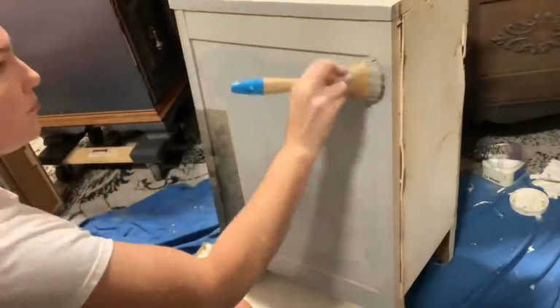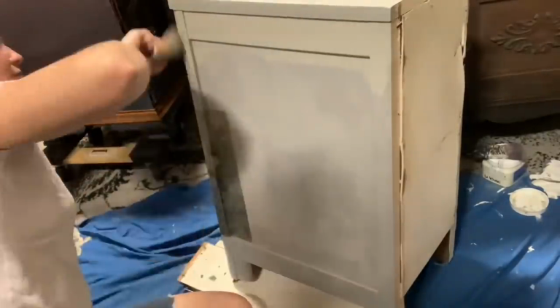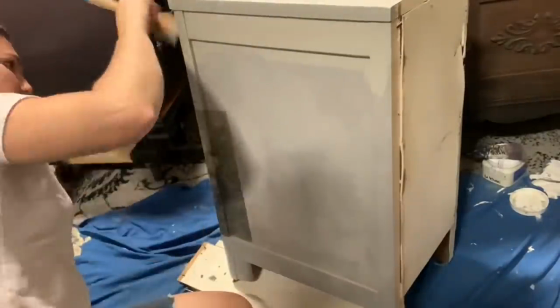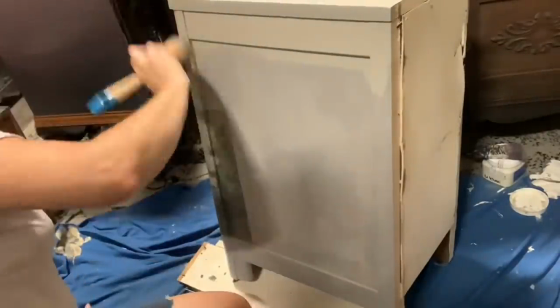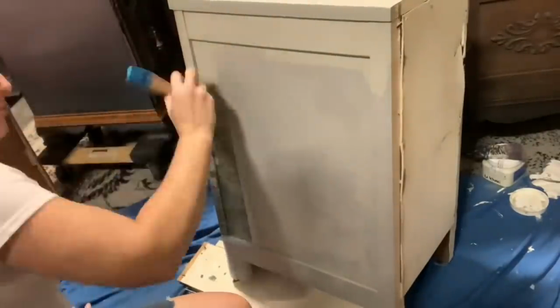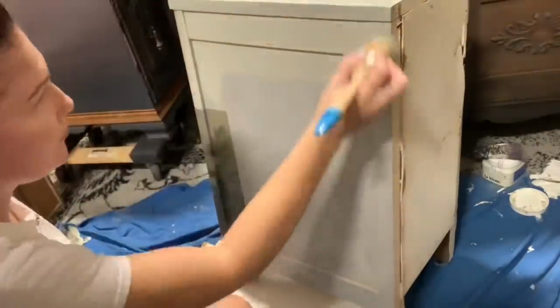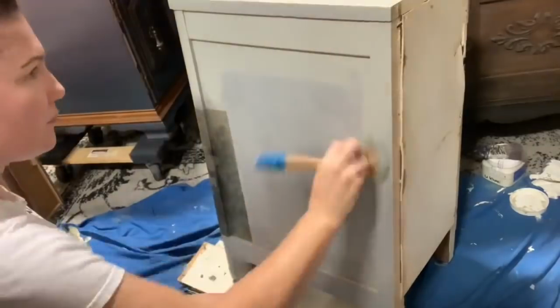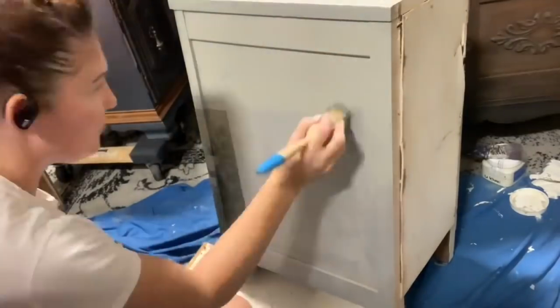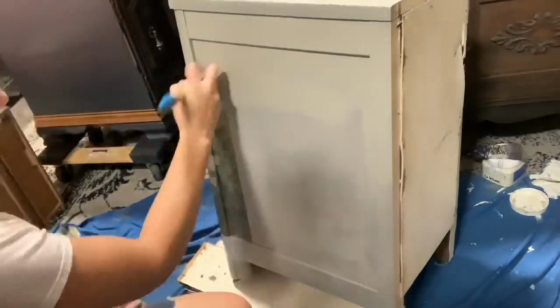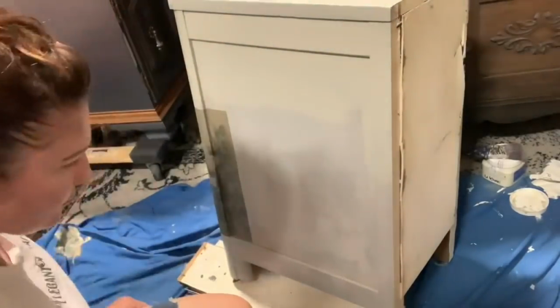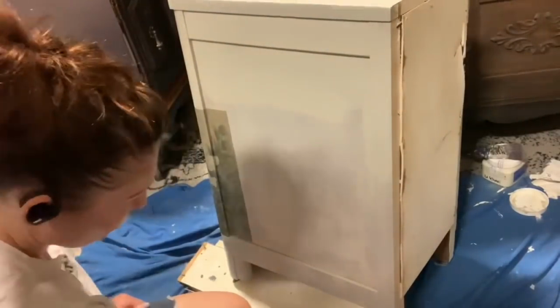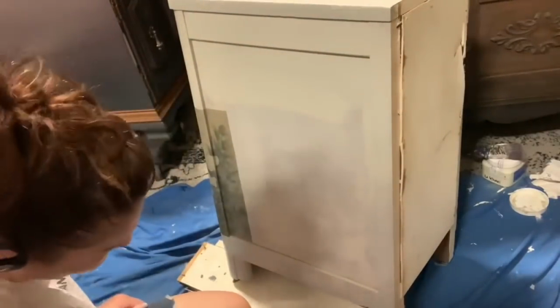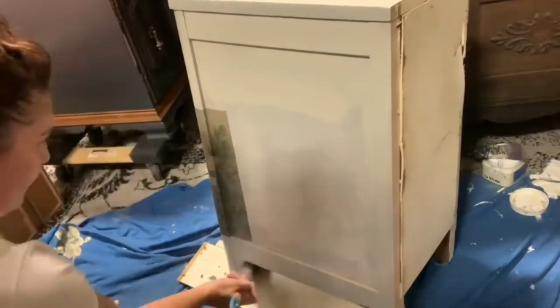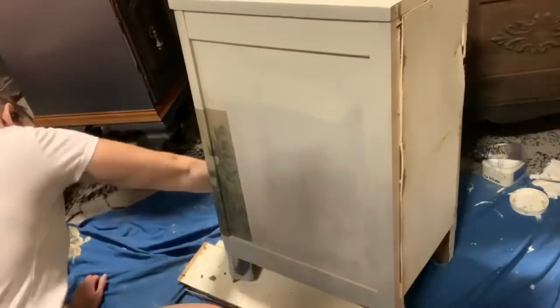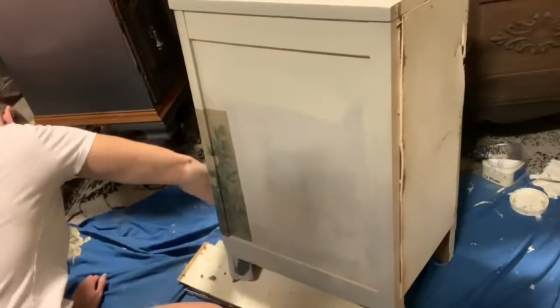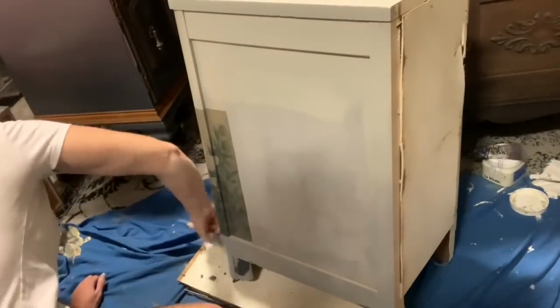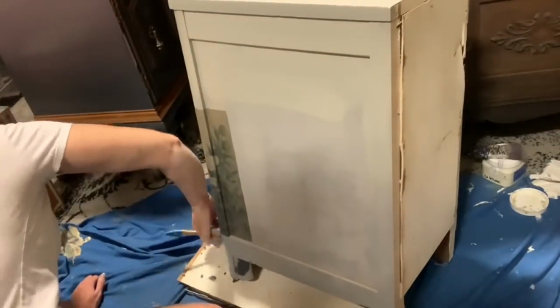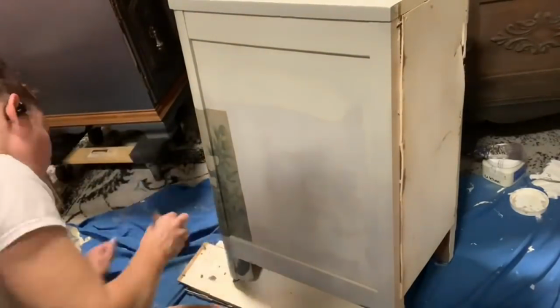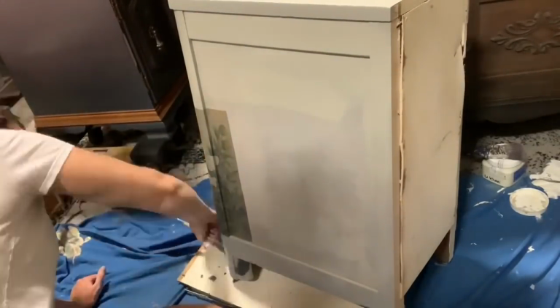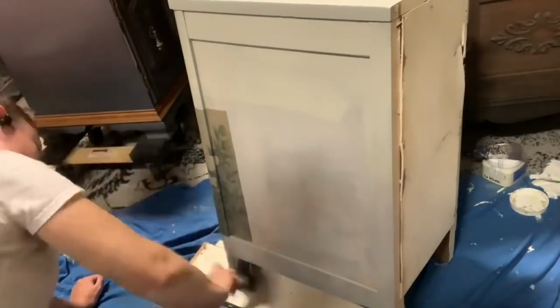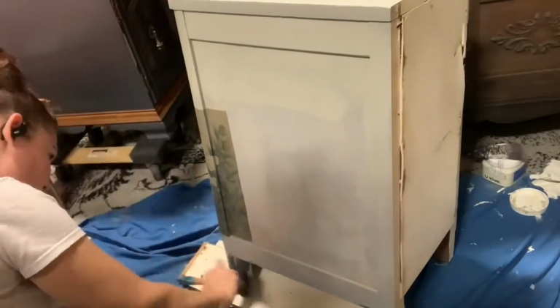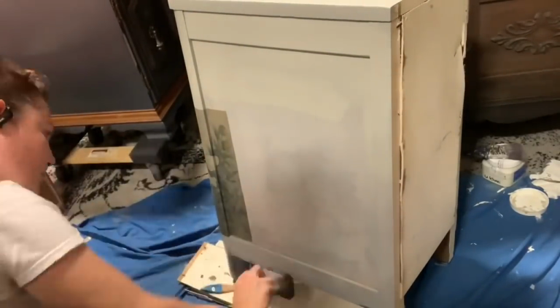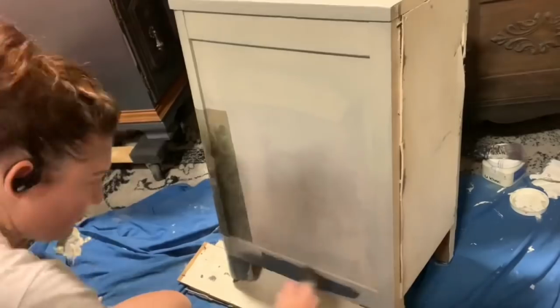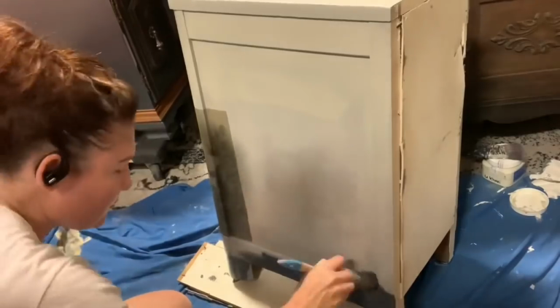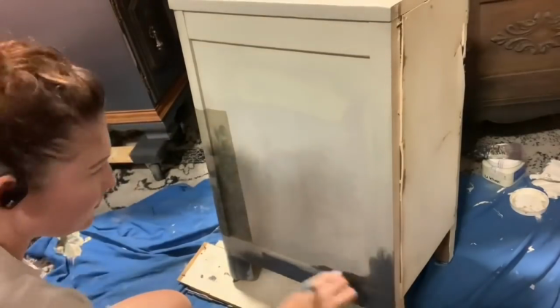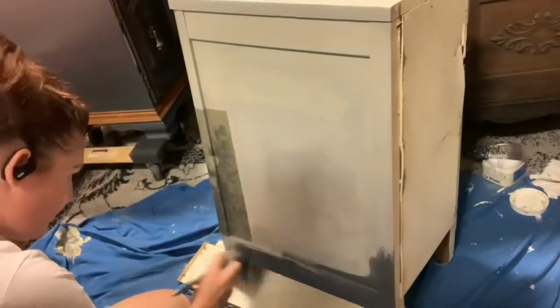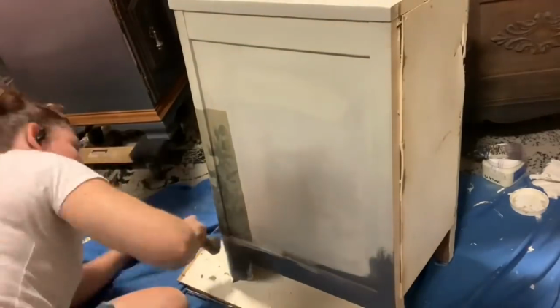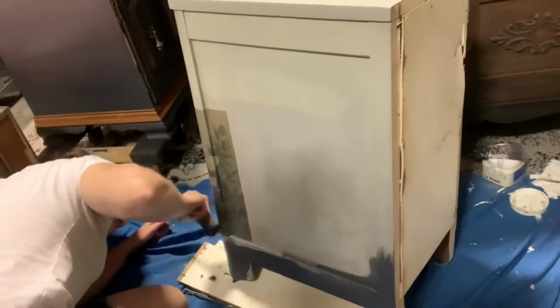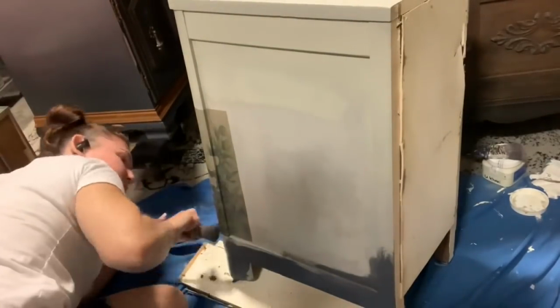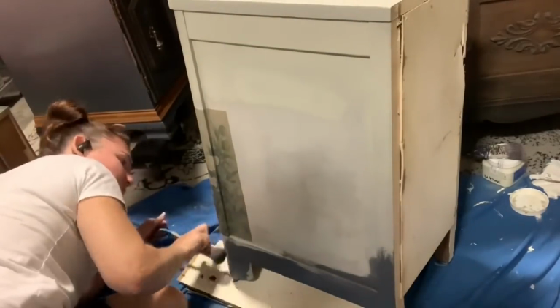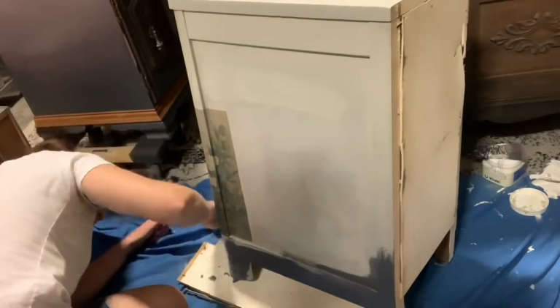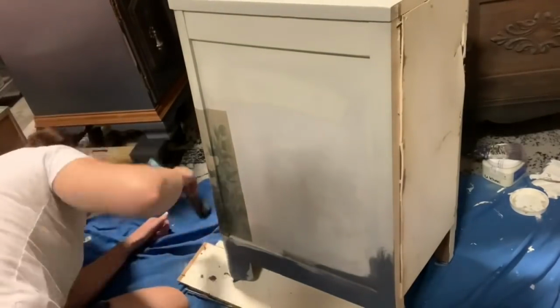I'm going to speed through all of this first coat because it's literally just going back and forth, adding water when I need it, throwing more colors on, figuring things out. I'll make it a little slower on the second coat so you can see more.